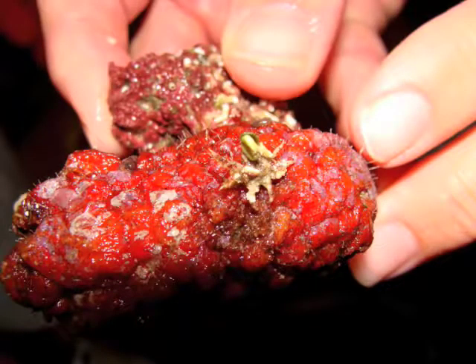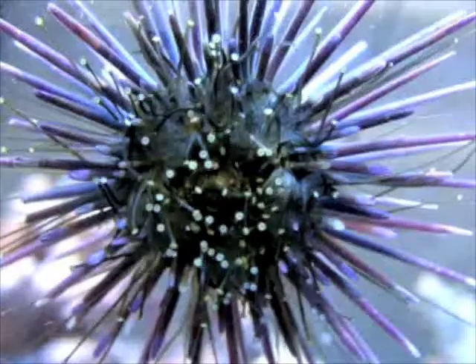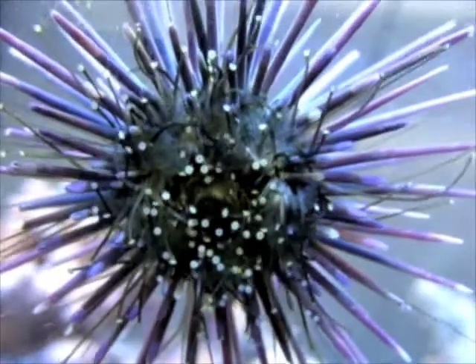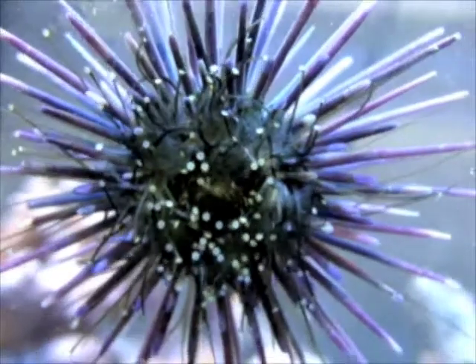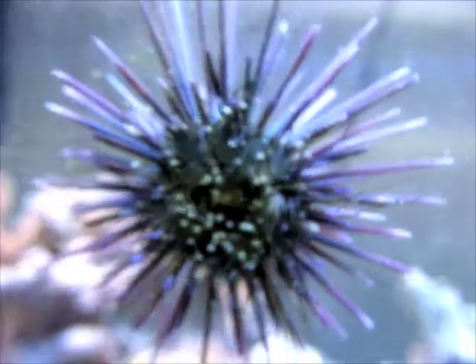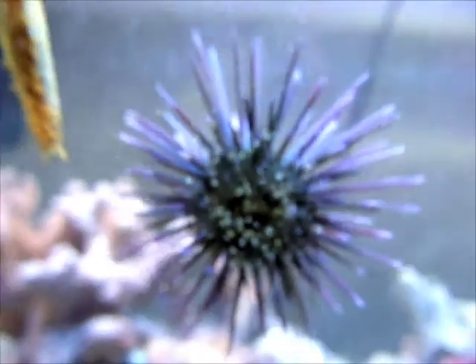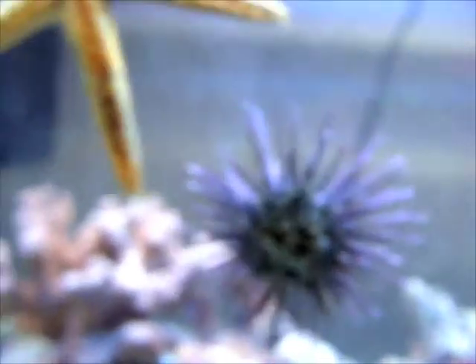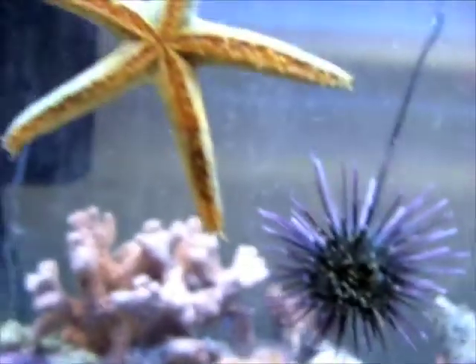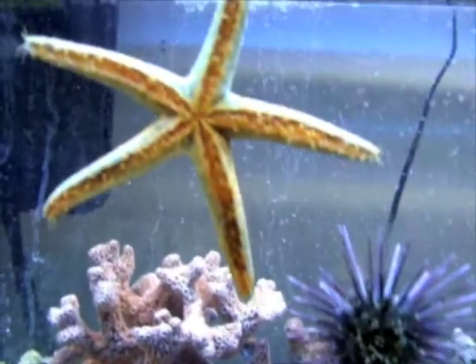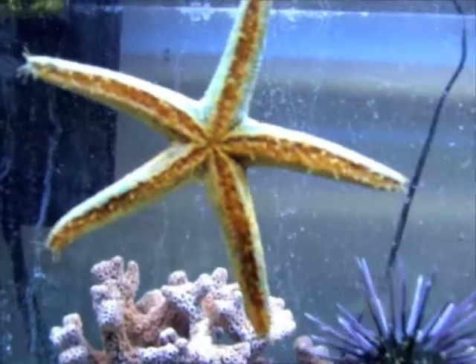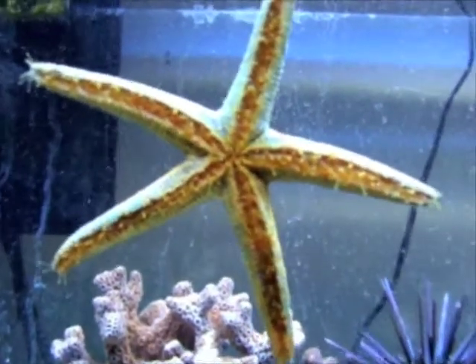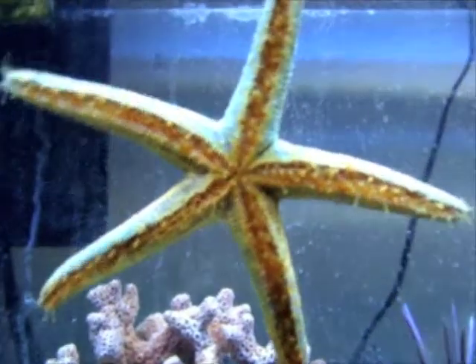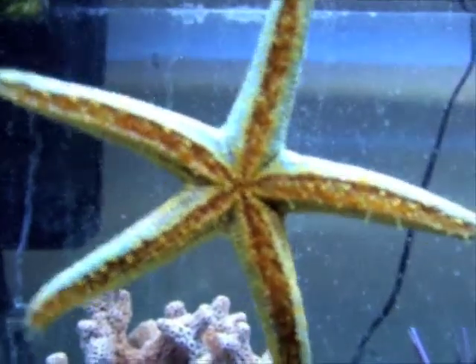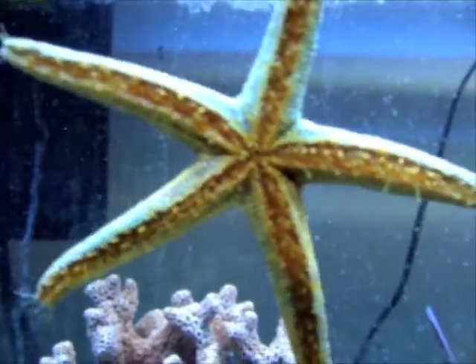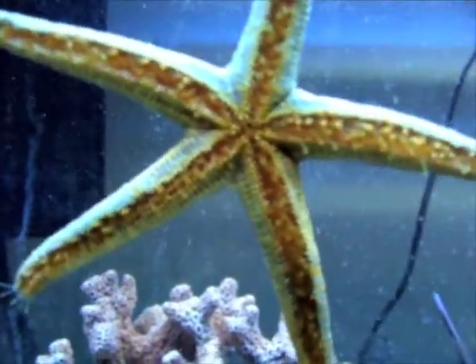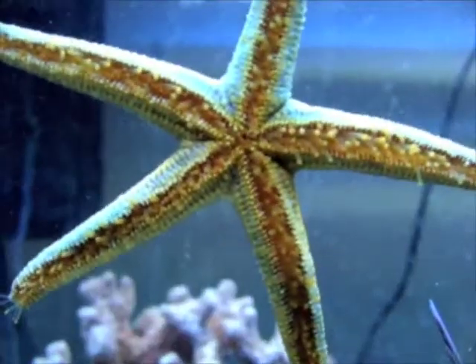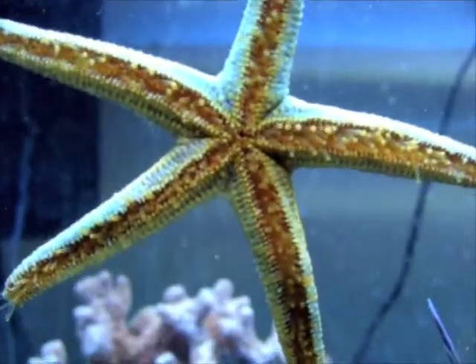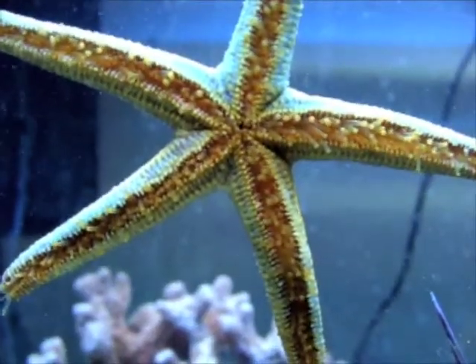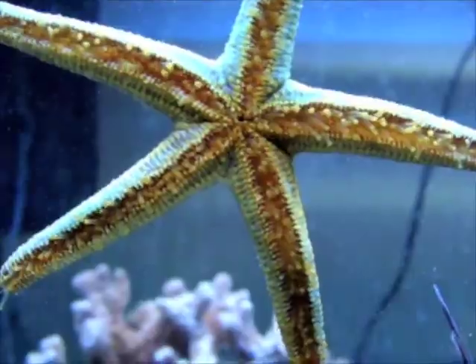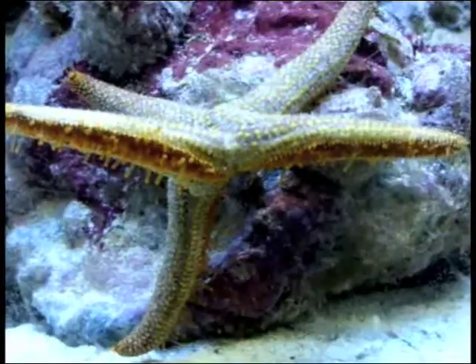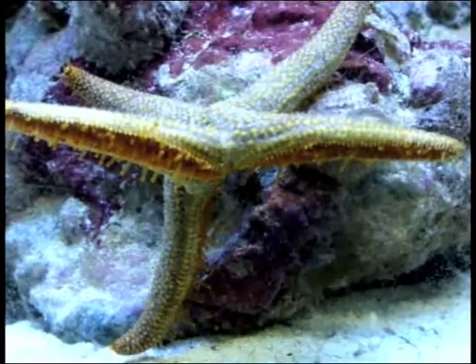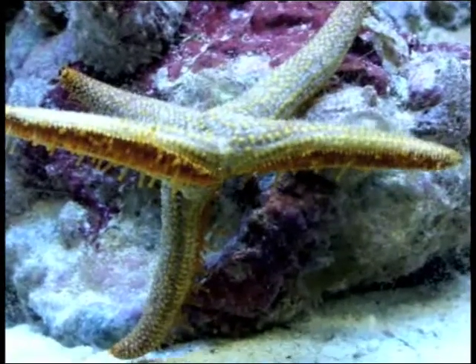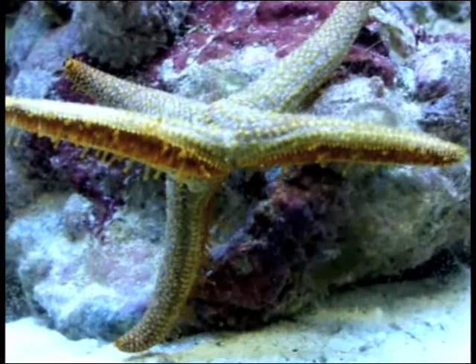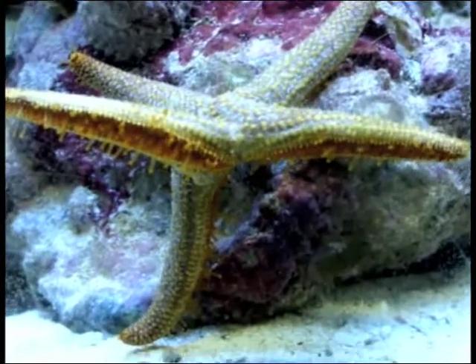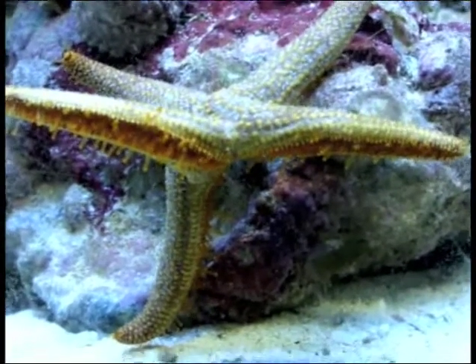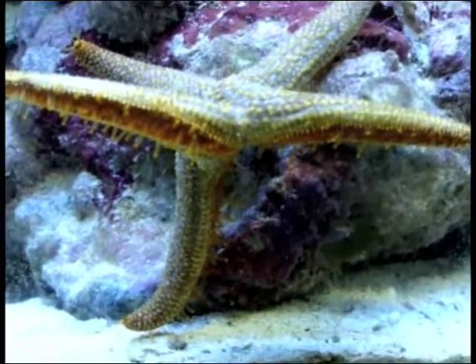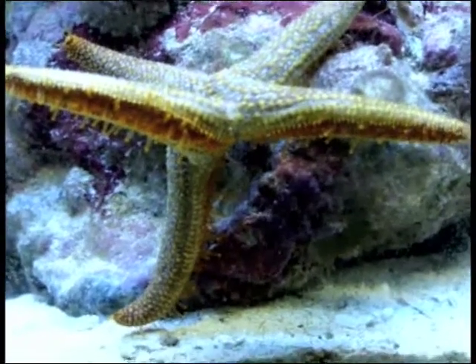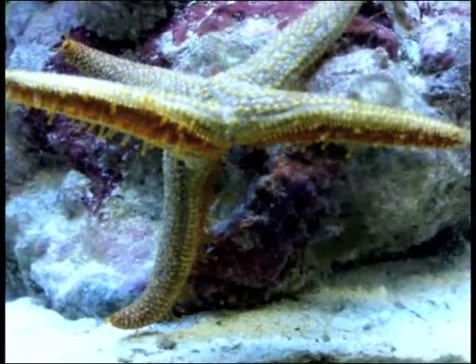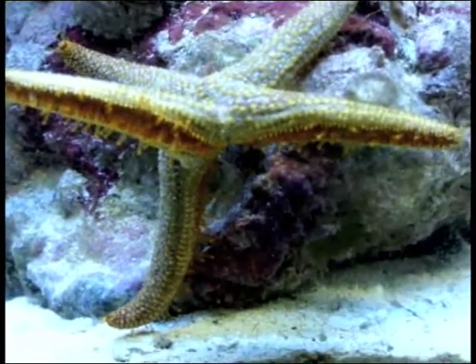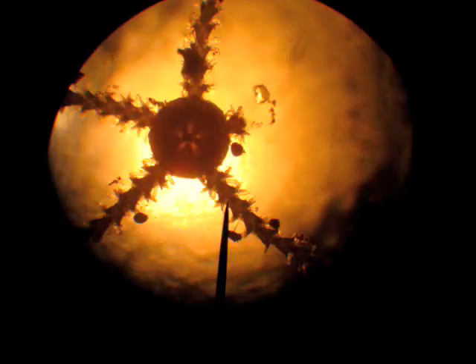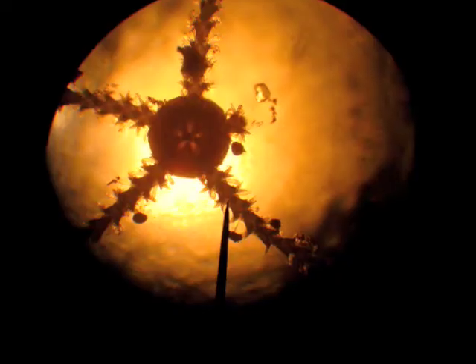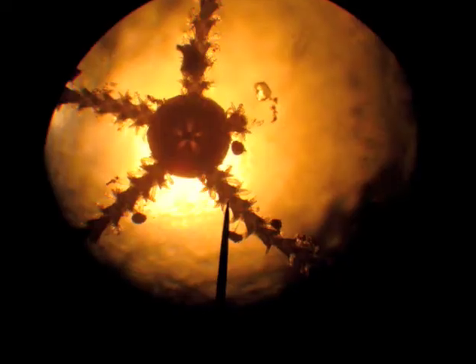Our tanks become the focus of all echinoderms. Watching a sand dollar bury itself or a starfish flip itself over with tube feet makes a lot more sense than the flat pages of our books.